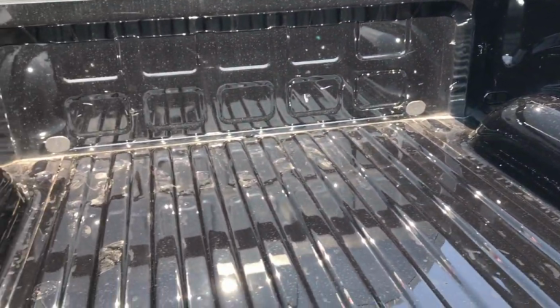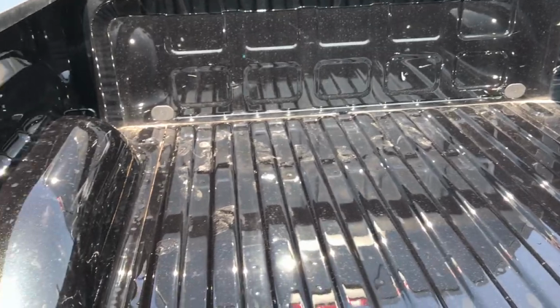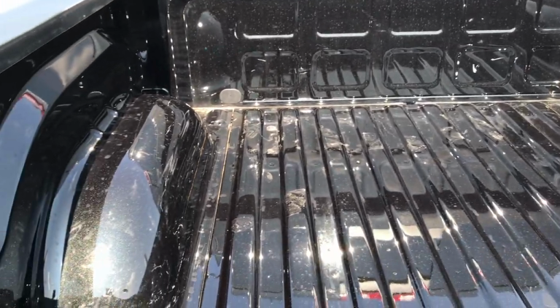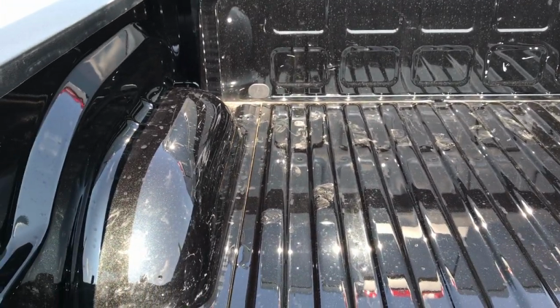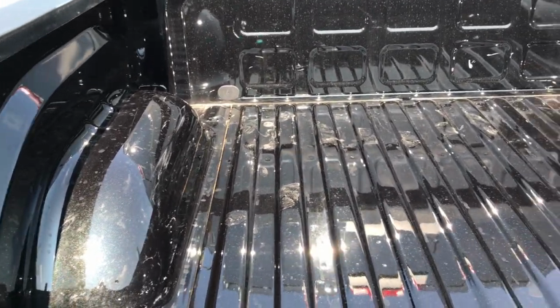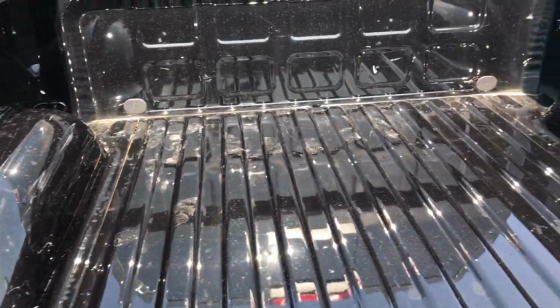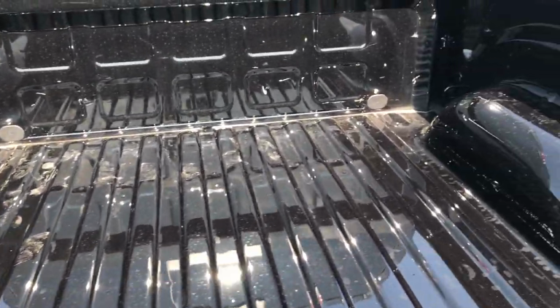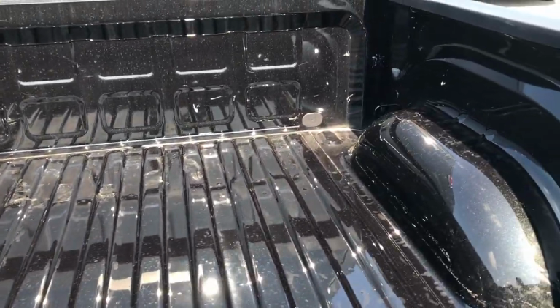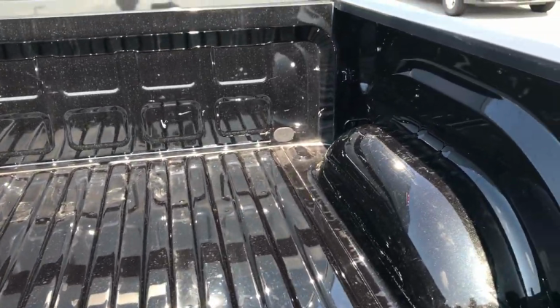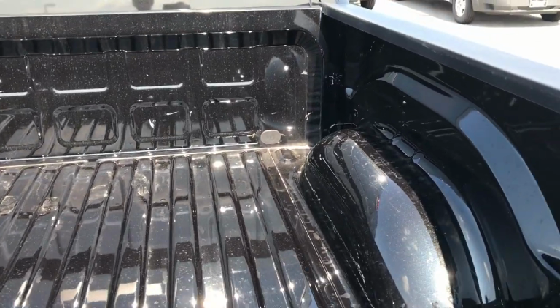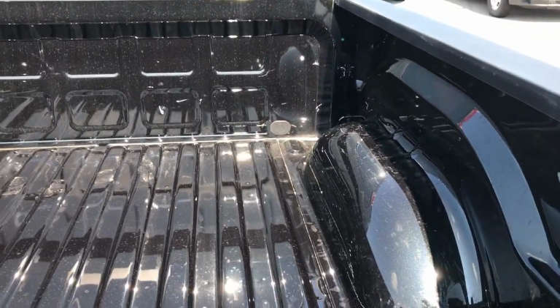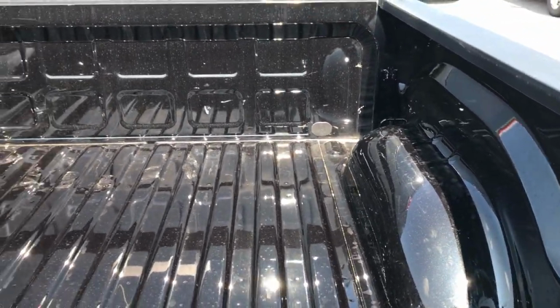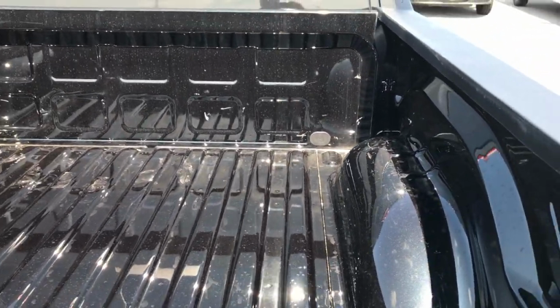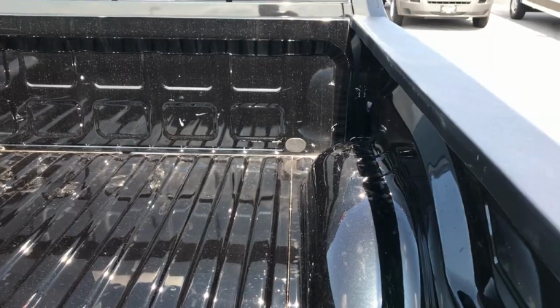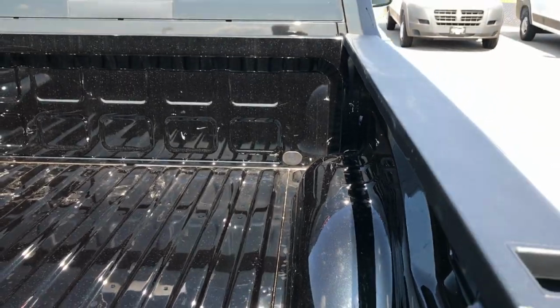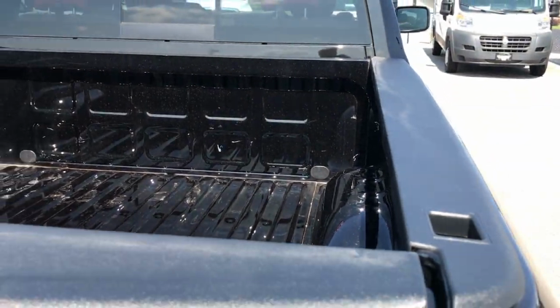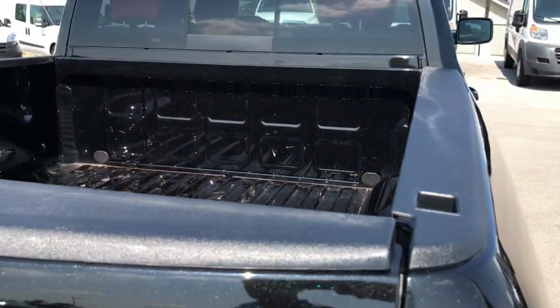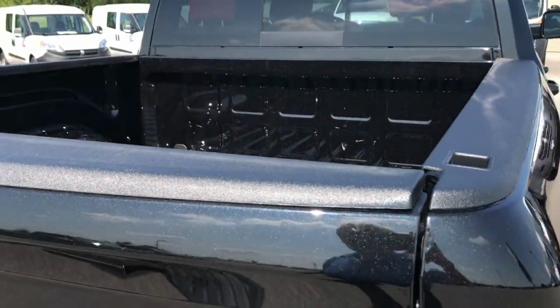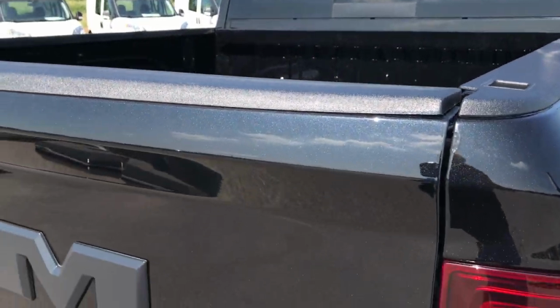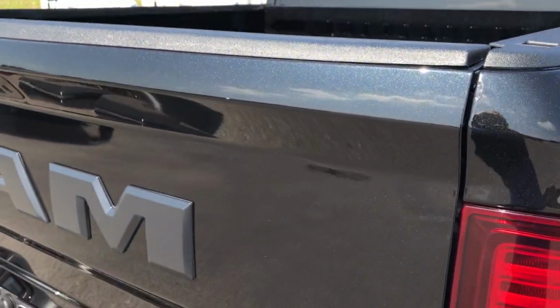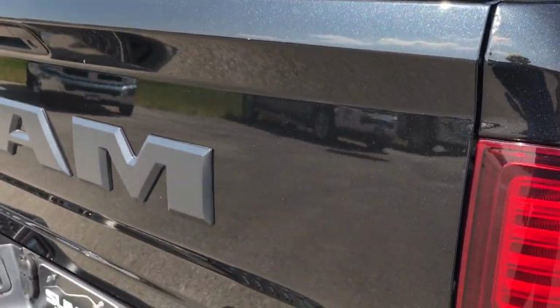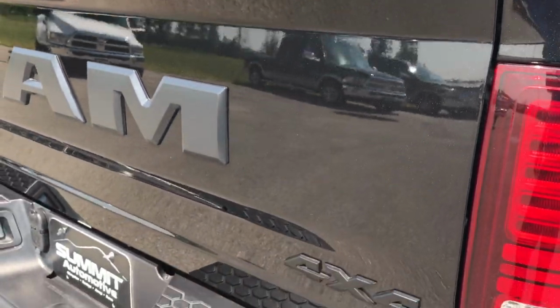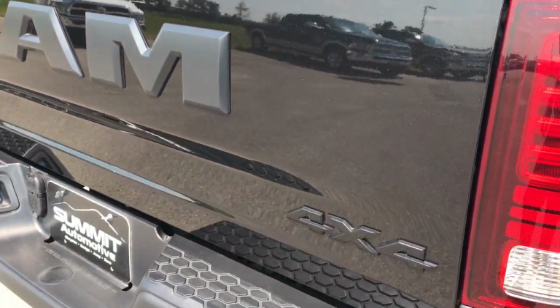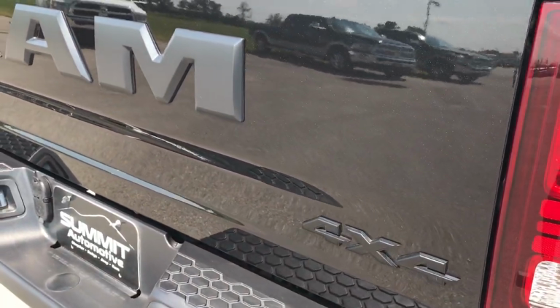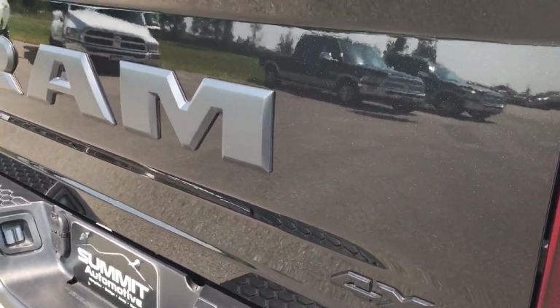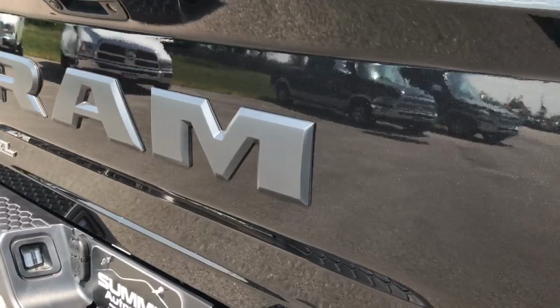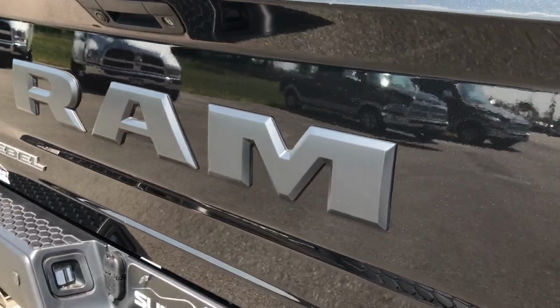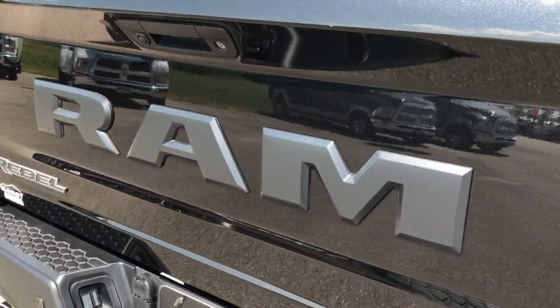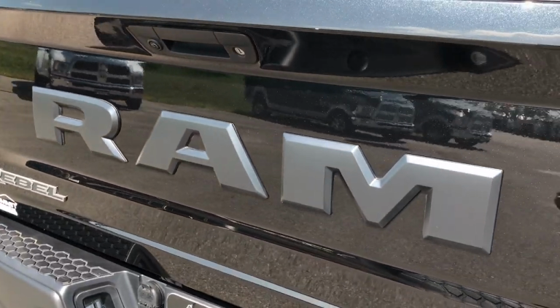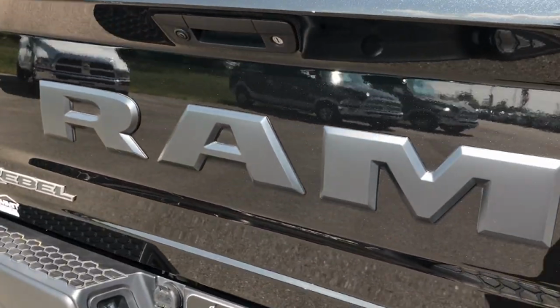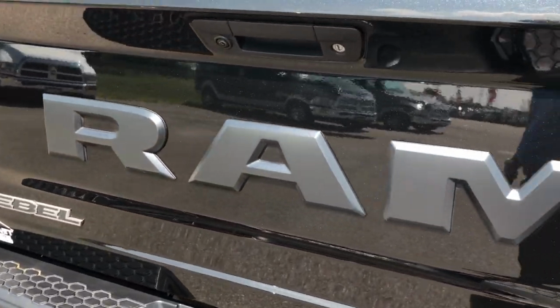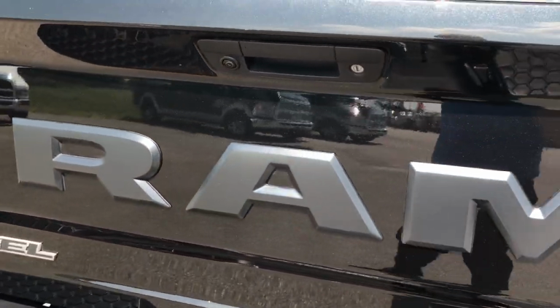The bed is in really nice condition — no major dents or dings, just a couple little scuffs, but it was used as a truck. The tailgate is in excellent condition and has a nice Ram badging on the back, plus a backup camera locking tailgate.